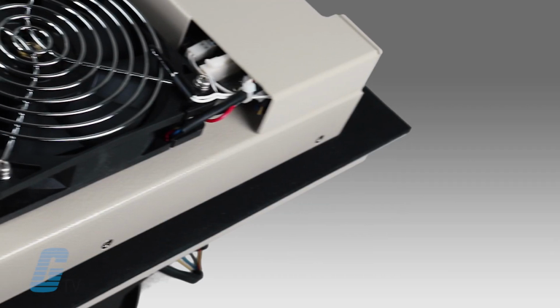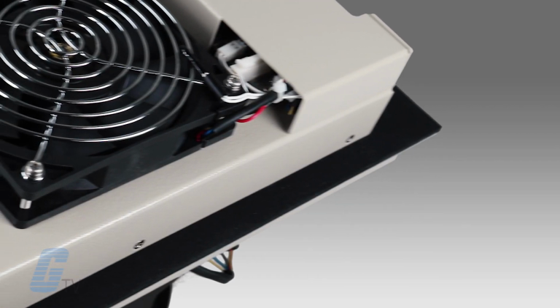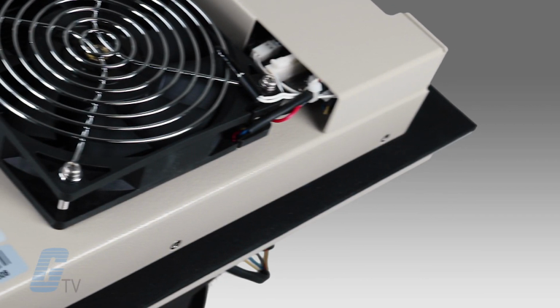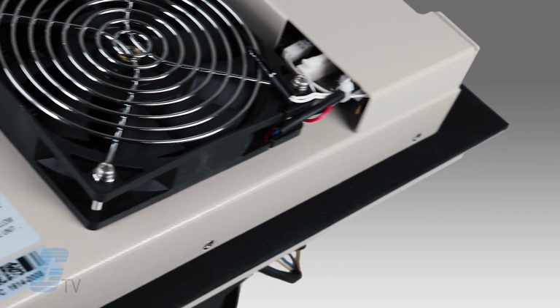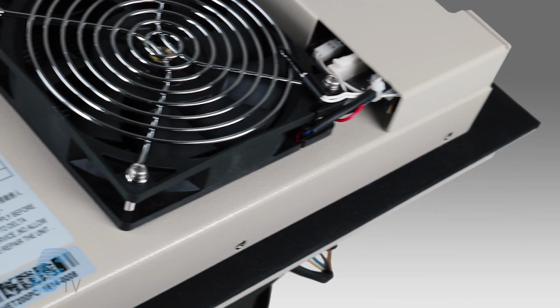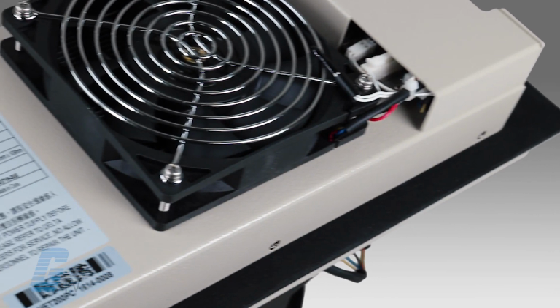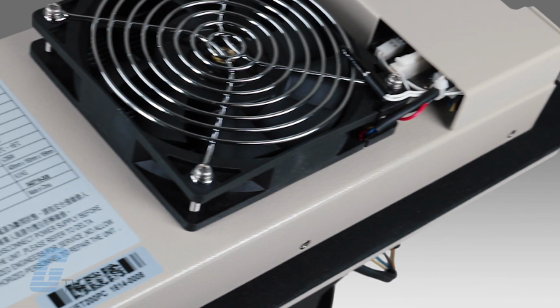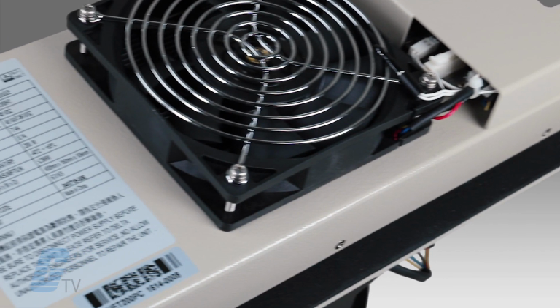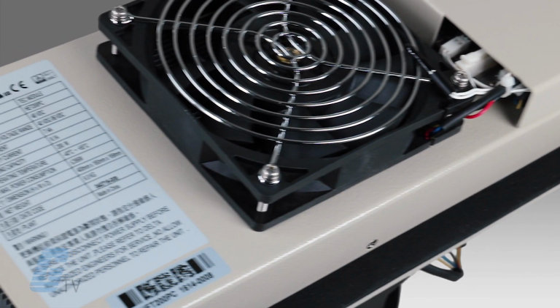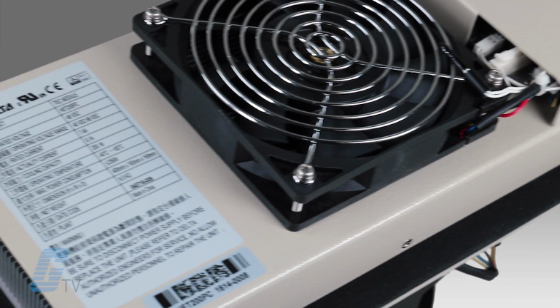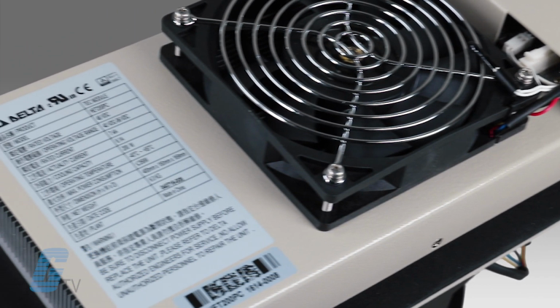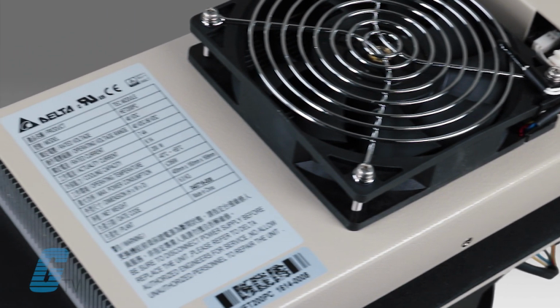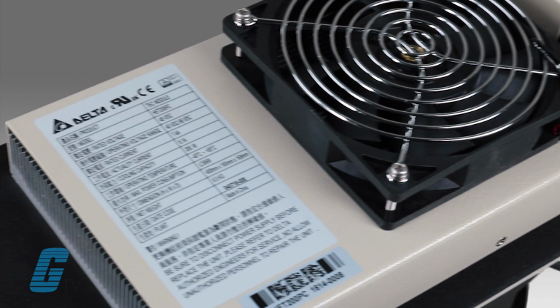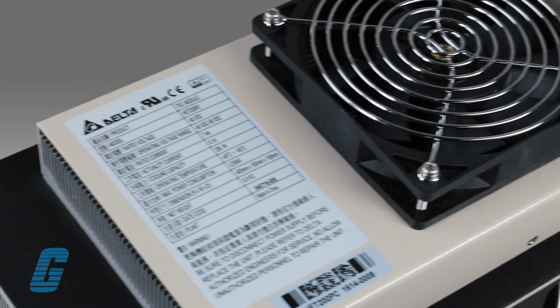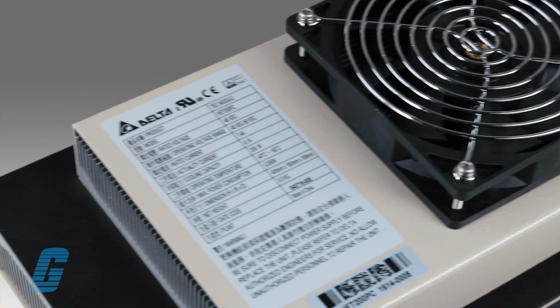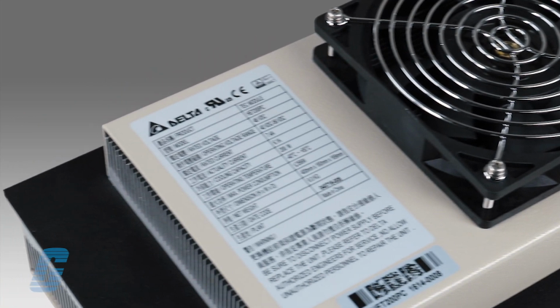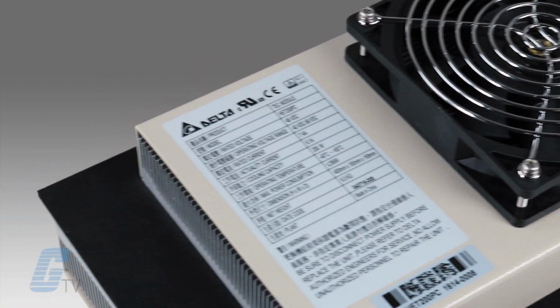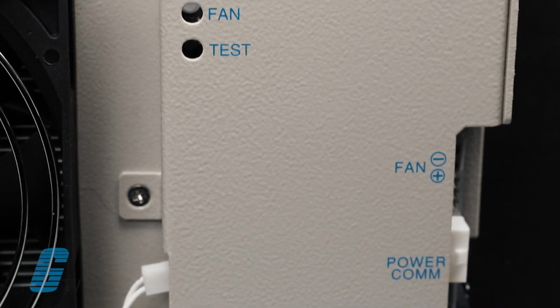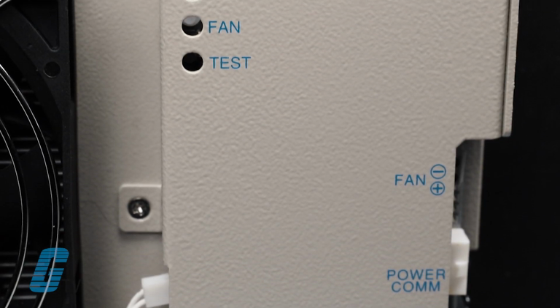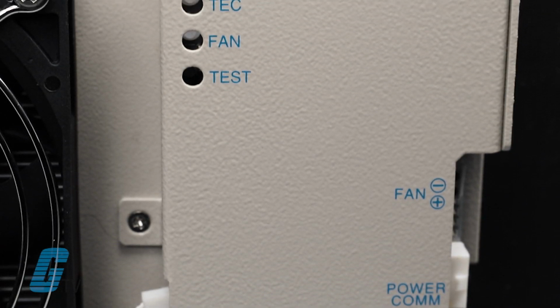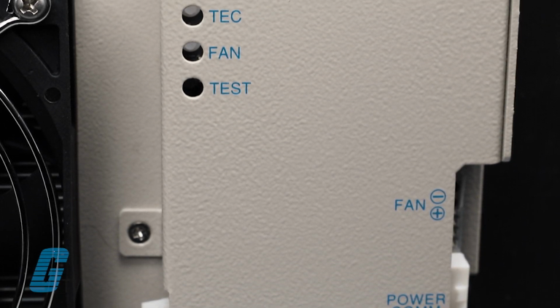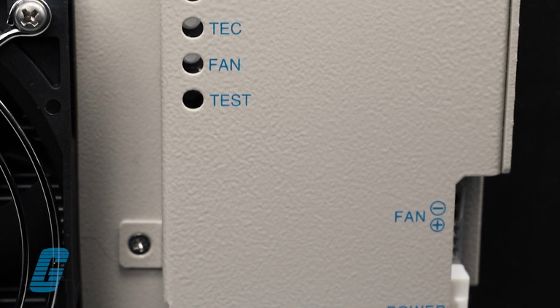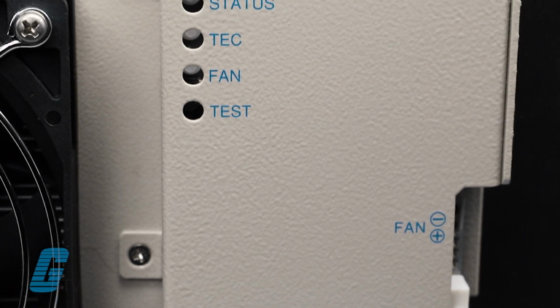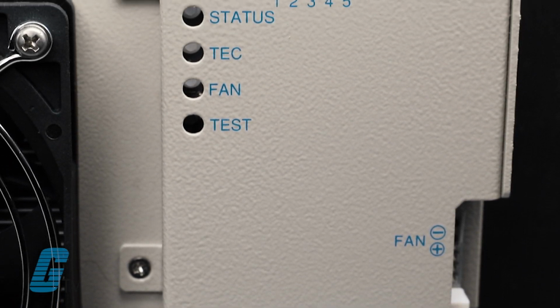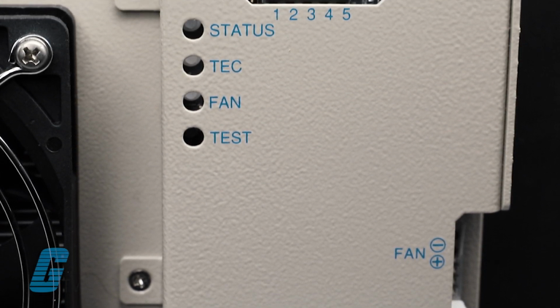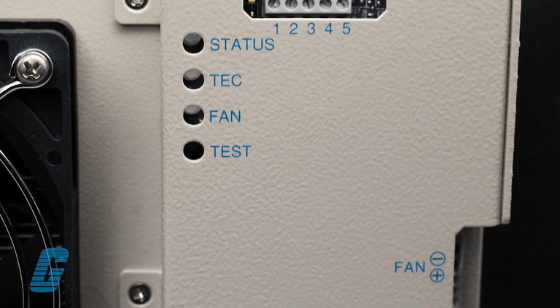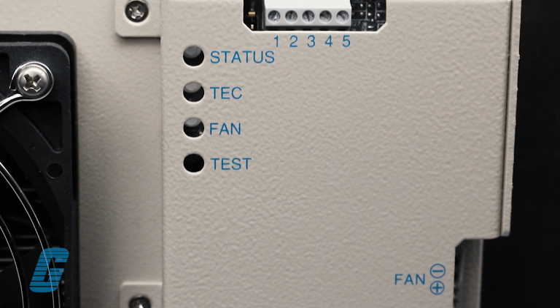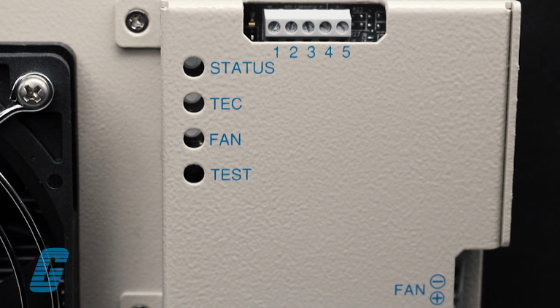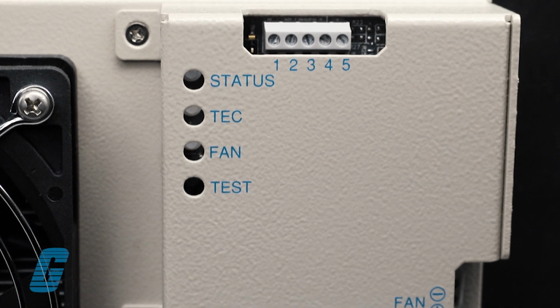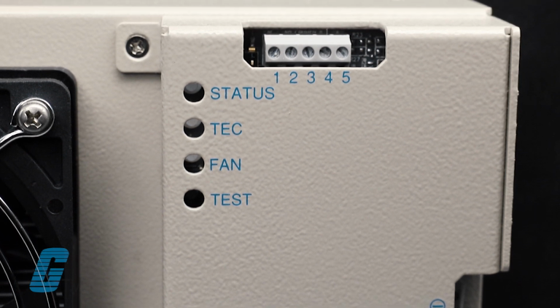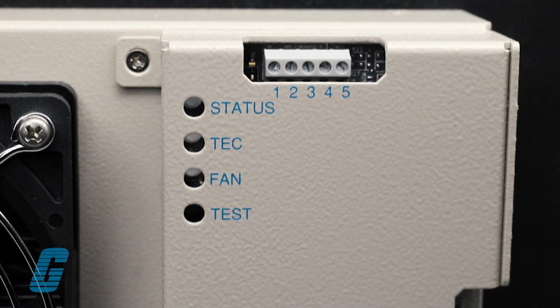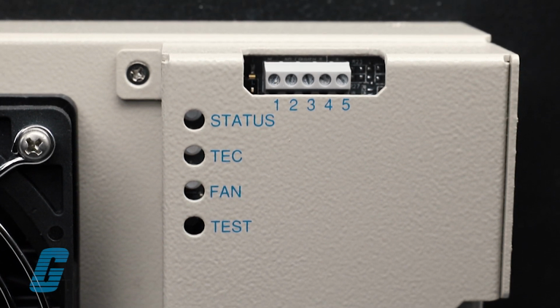It is engineered to run continuously for 80,000 hours or 9 years. This cooler includes features such as a built-in controller and a self-test button,